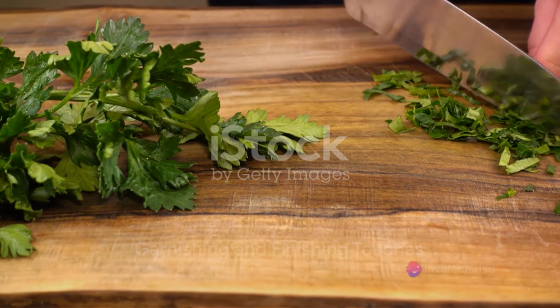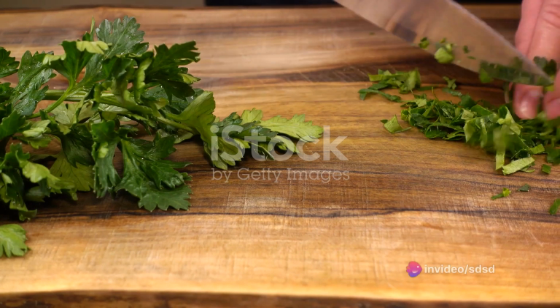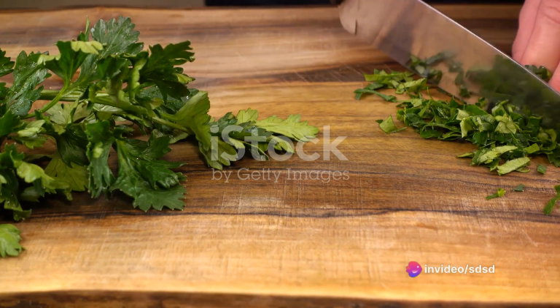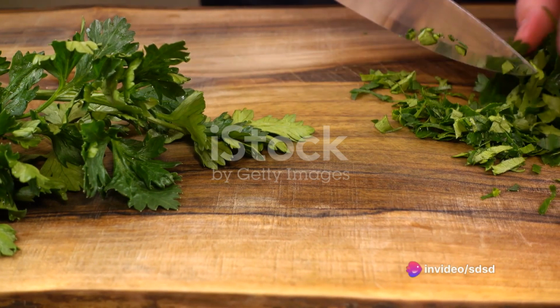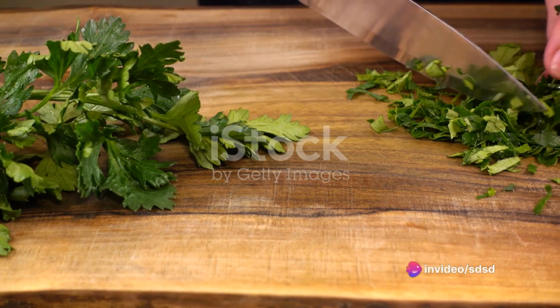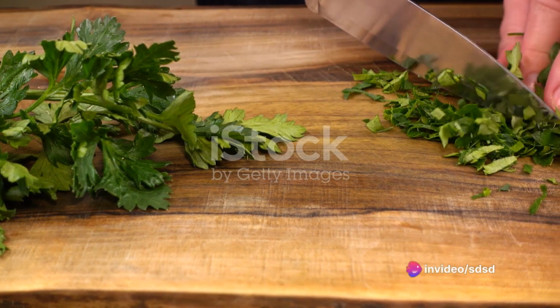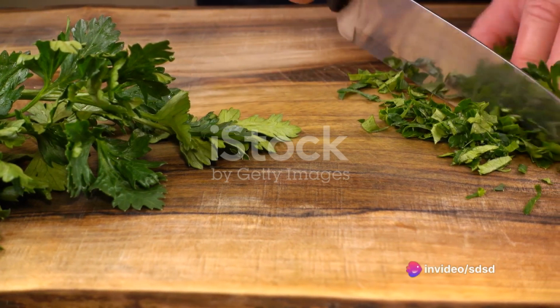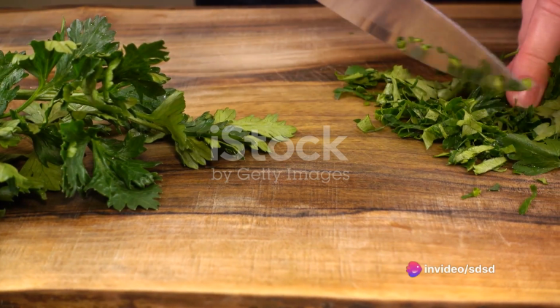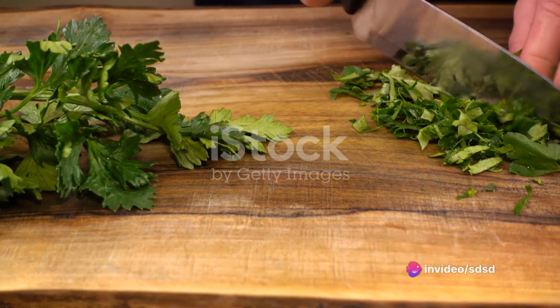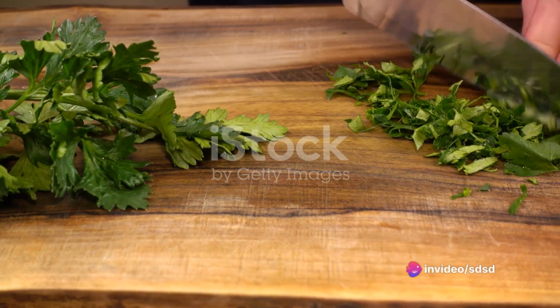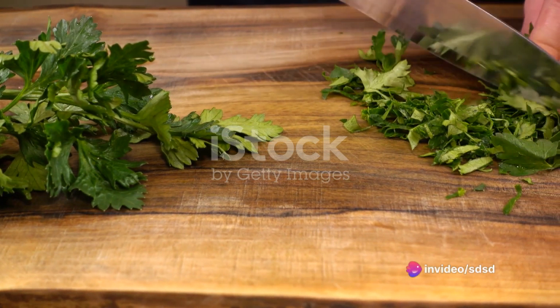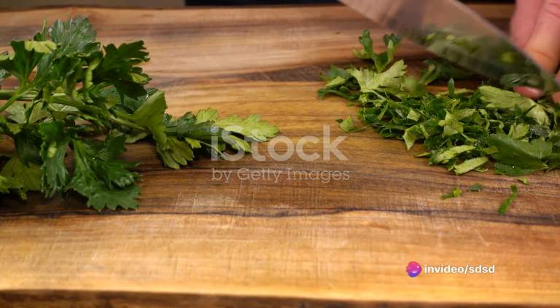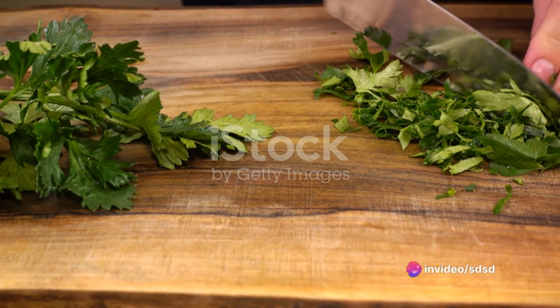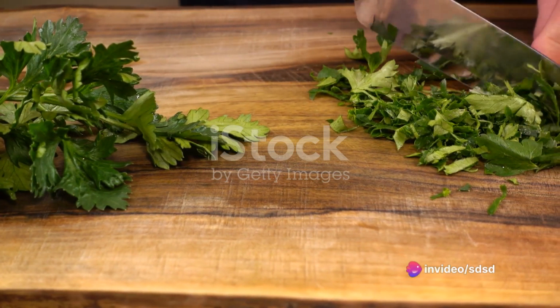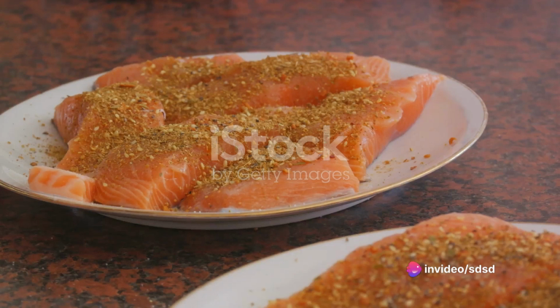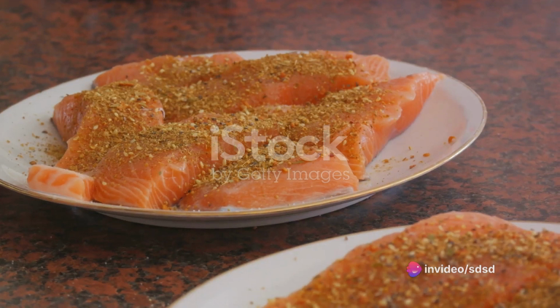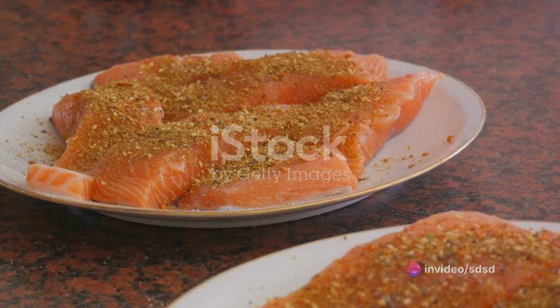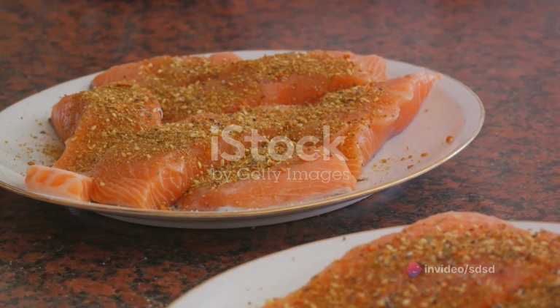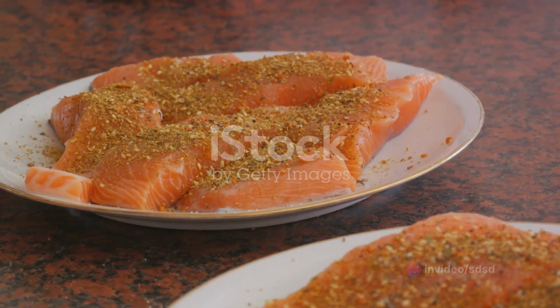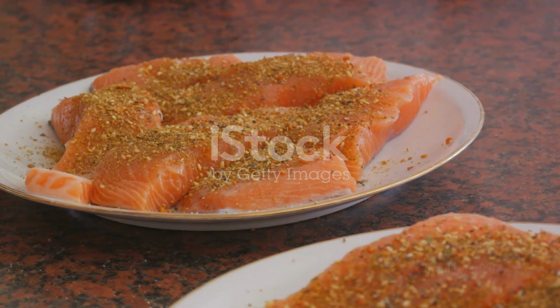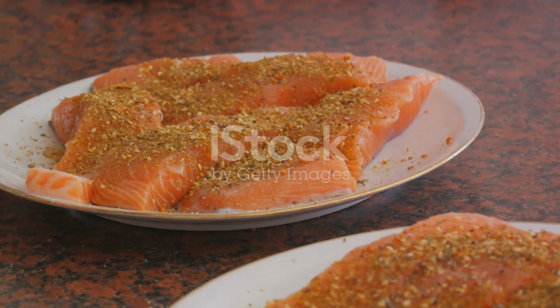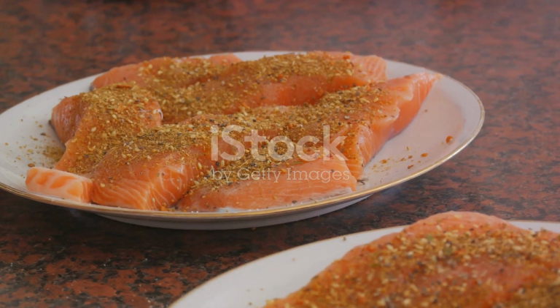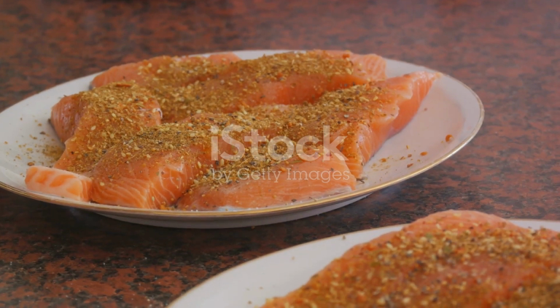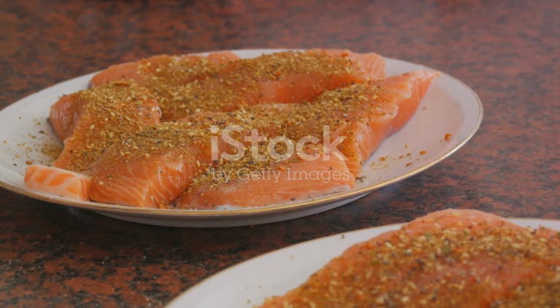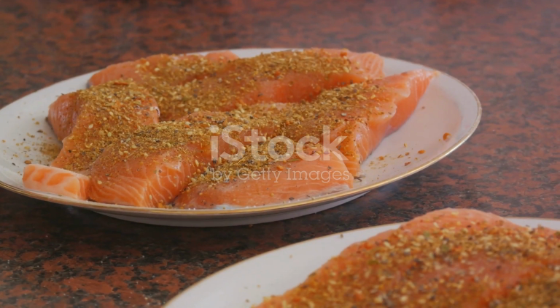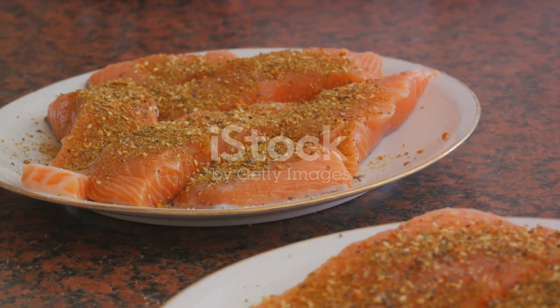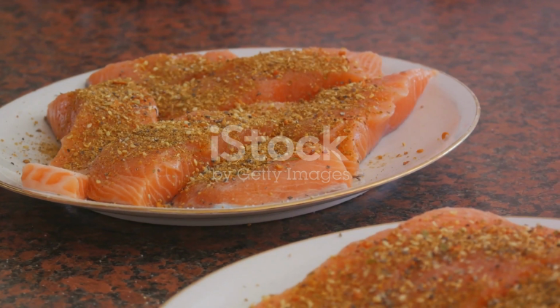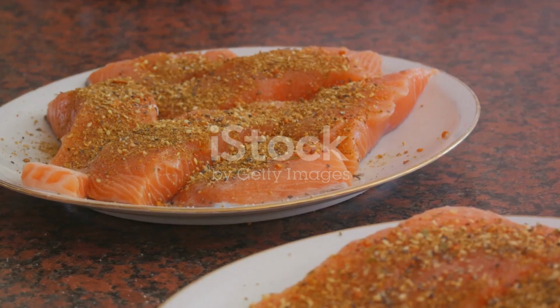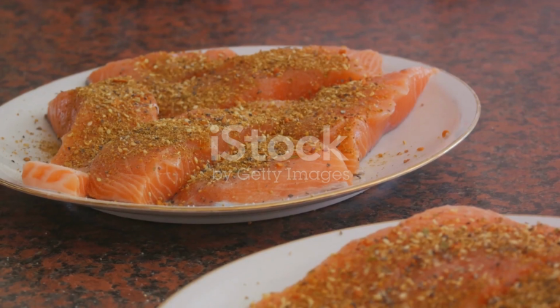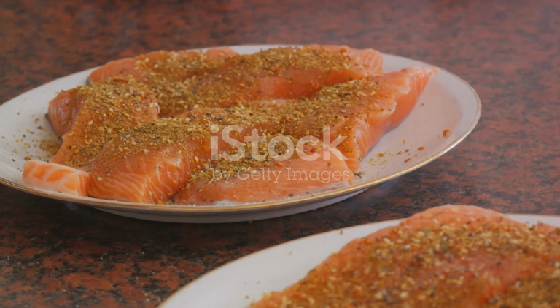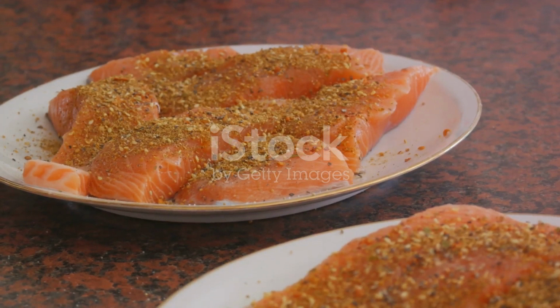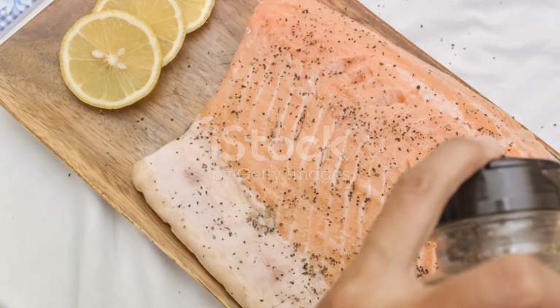Once the salmon is cooked to perfection, garnish each fillet with a sprinkling of this vibrant herb. Not only does it add a pop of colour, but it also gives a fresh flavour that perfectly complements the sweet and savoury salmon.